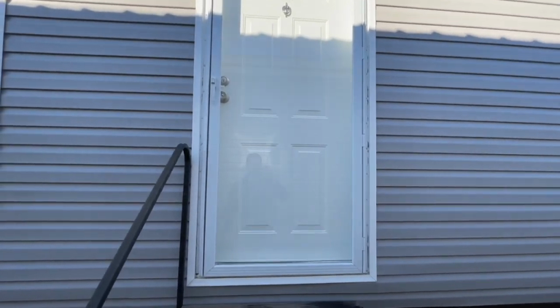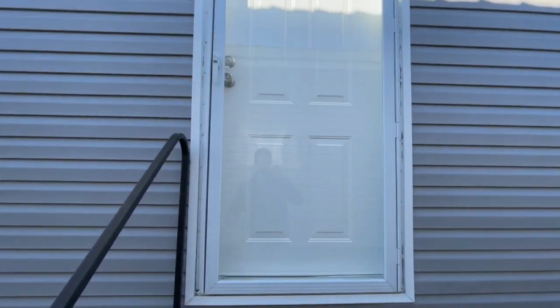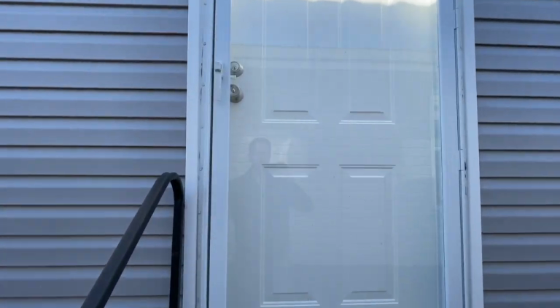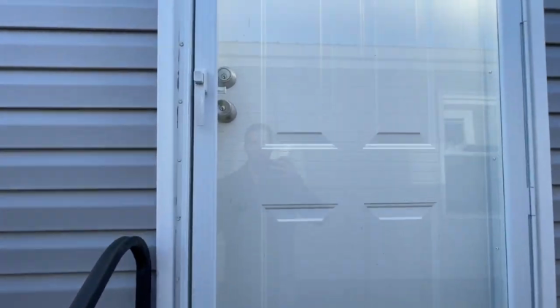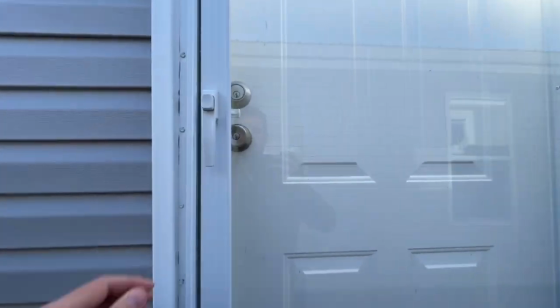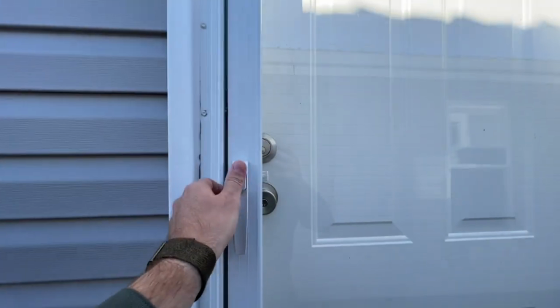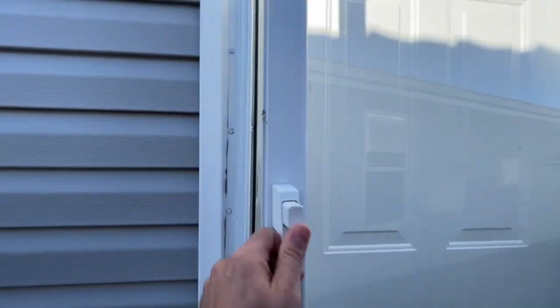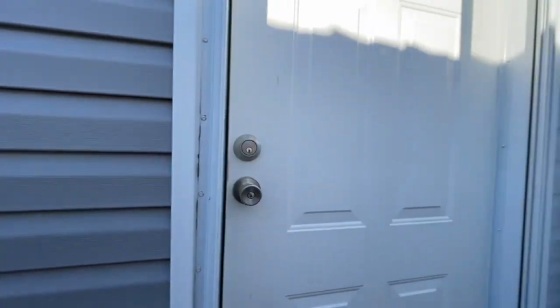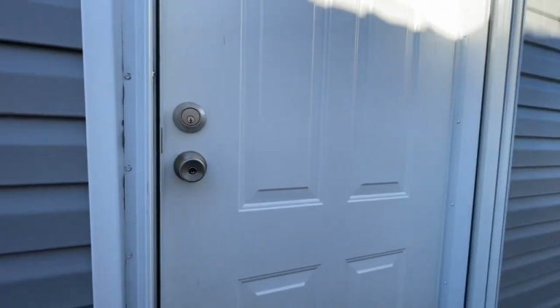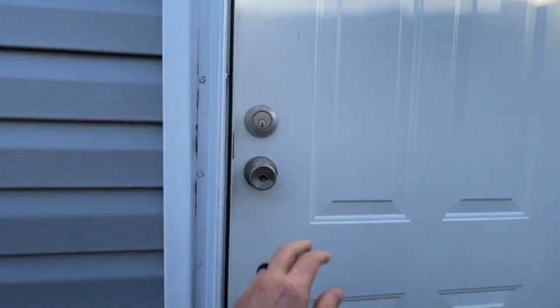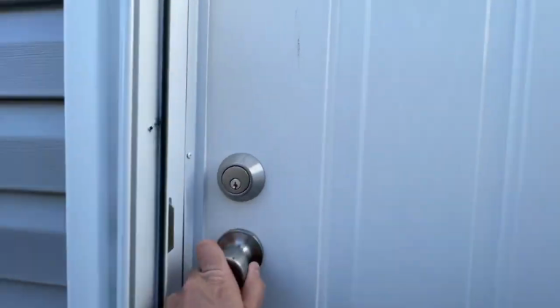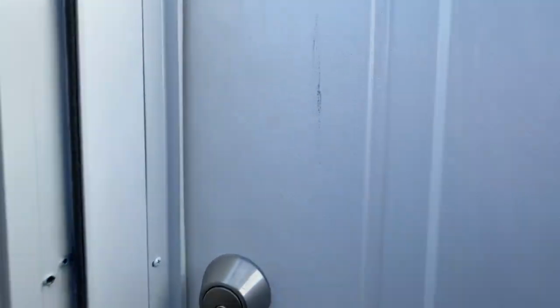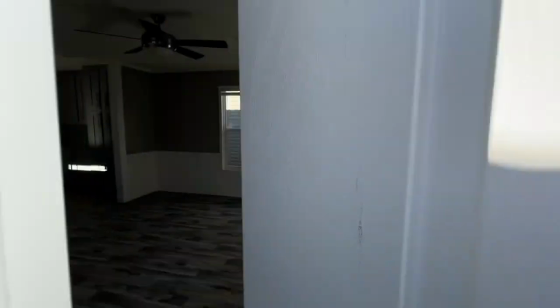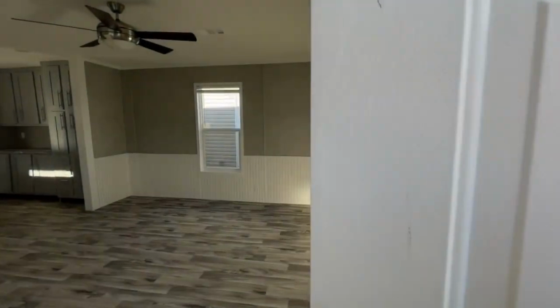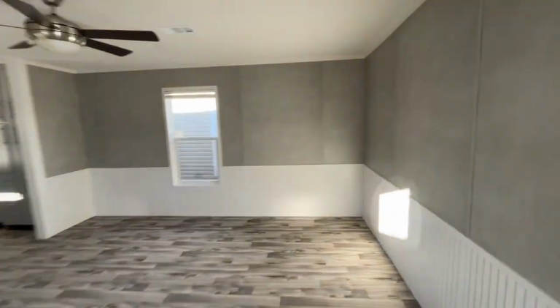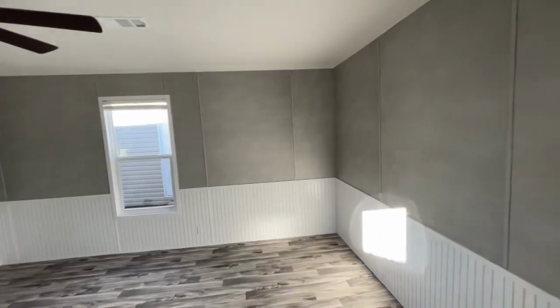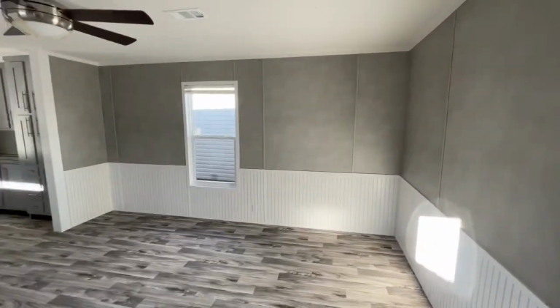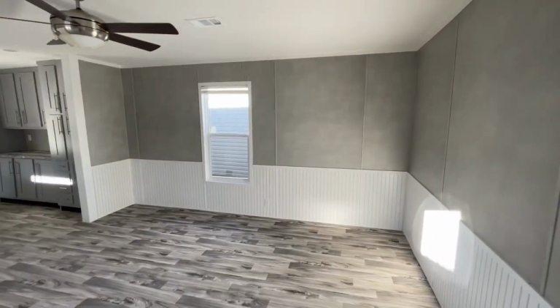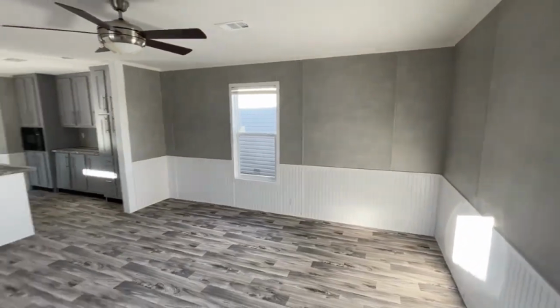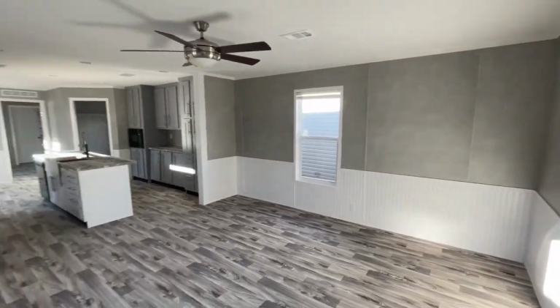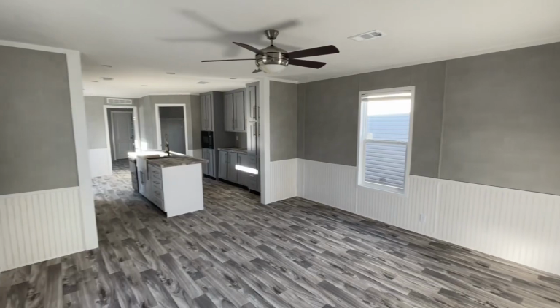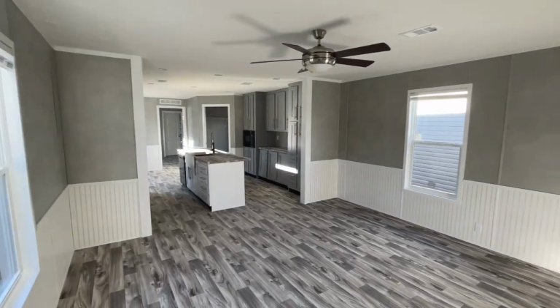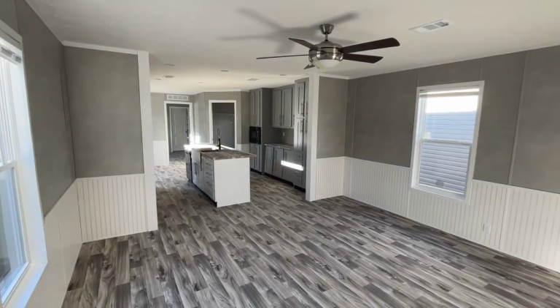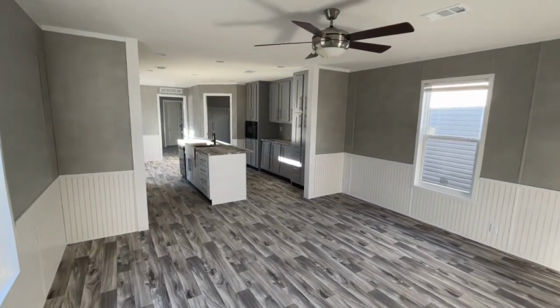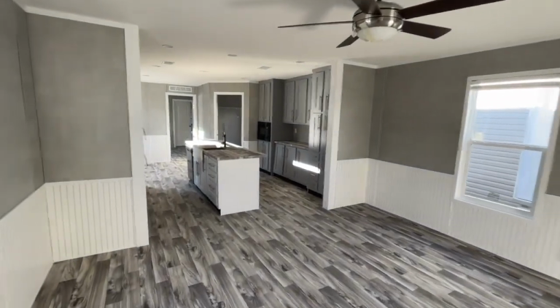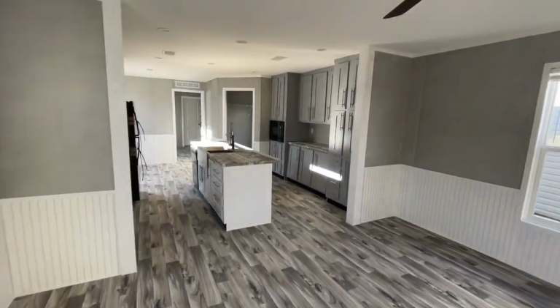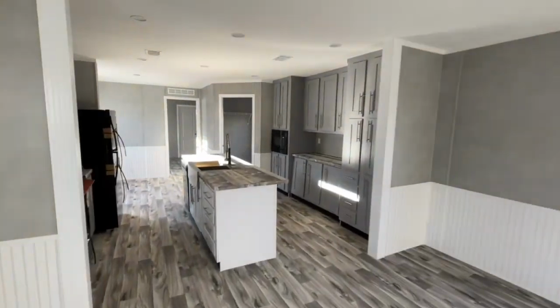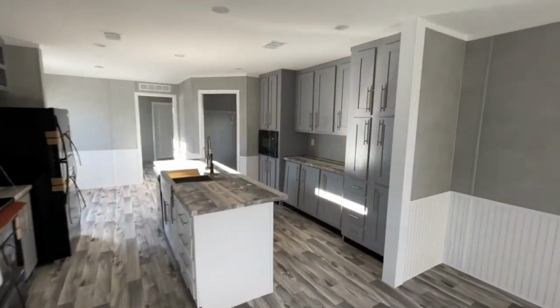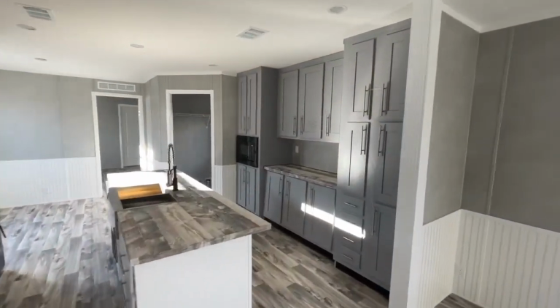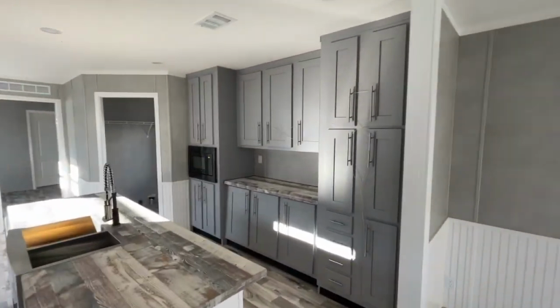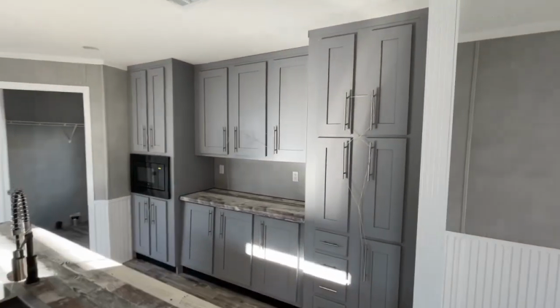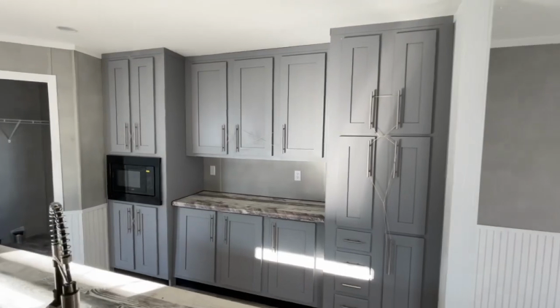Let's go in and have a look. Right when you enter, you're right into the living area. As you can see, you got a ceiling fan up, low-profile vents, and a very large island right in the center of the kitchen.